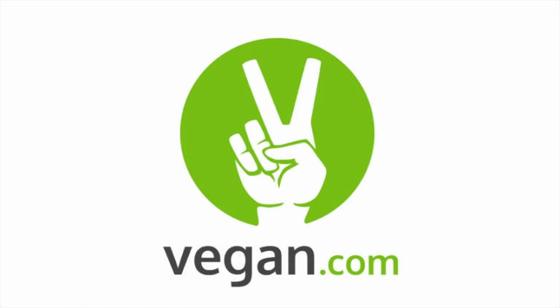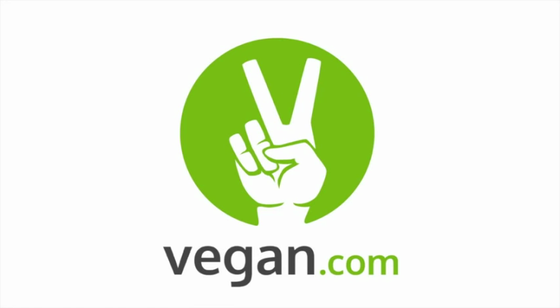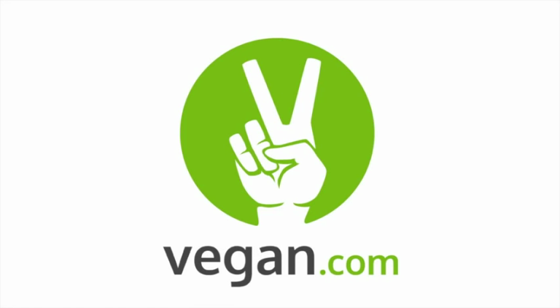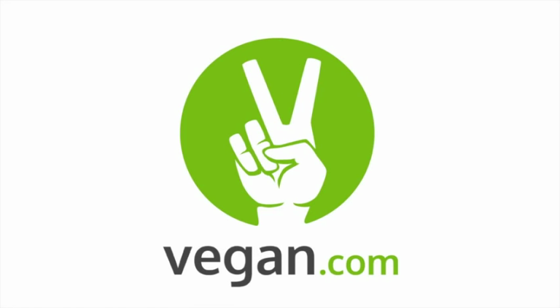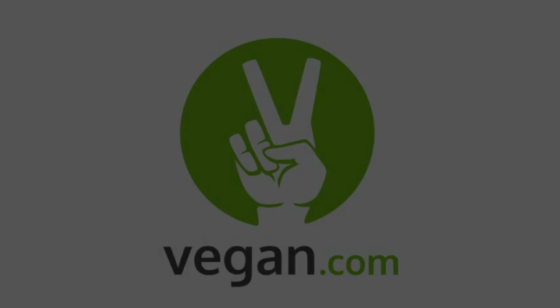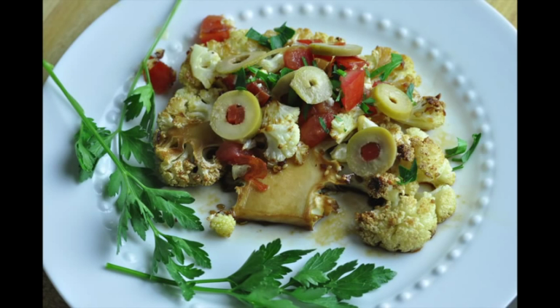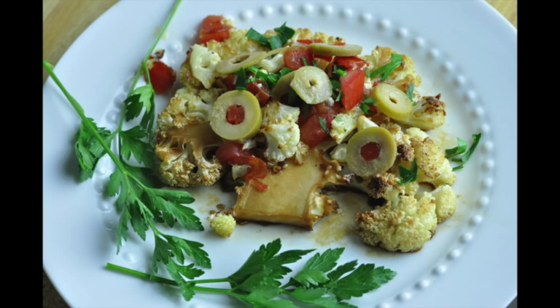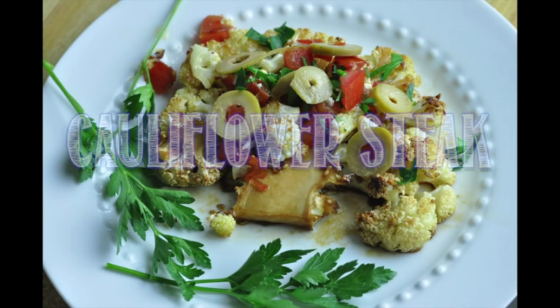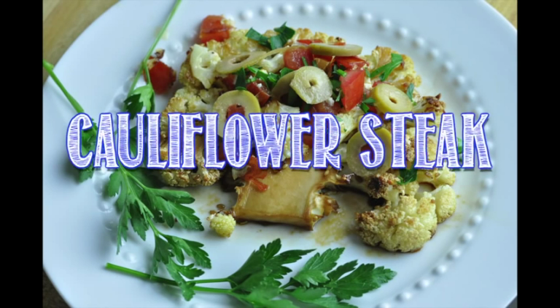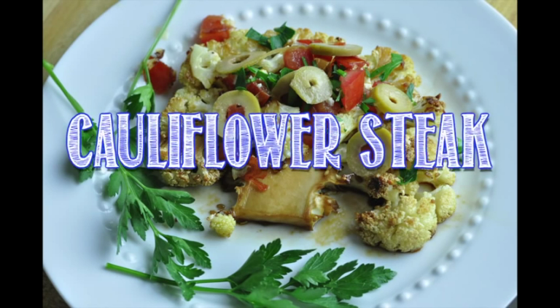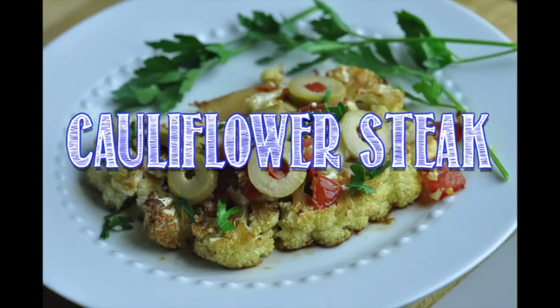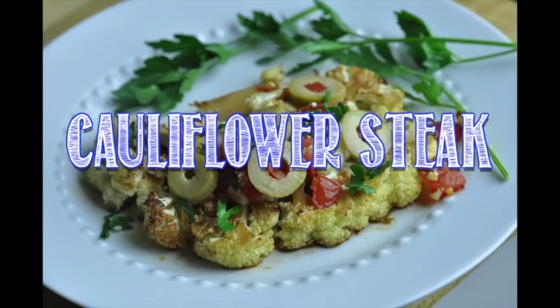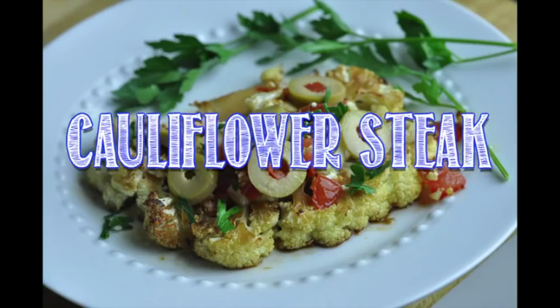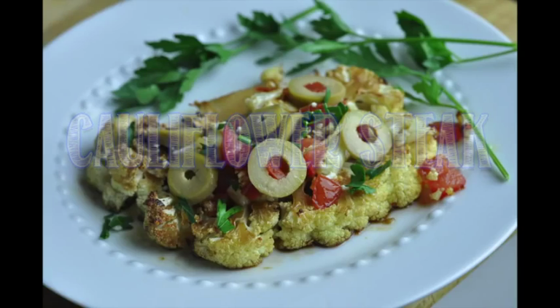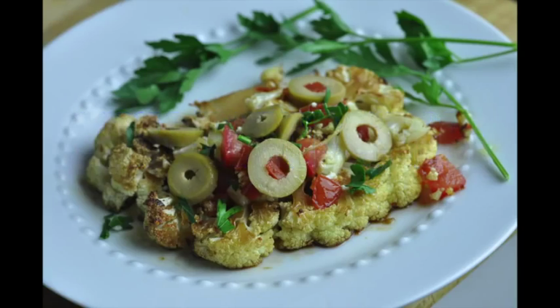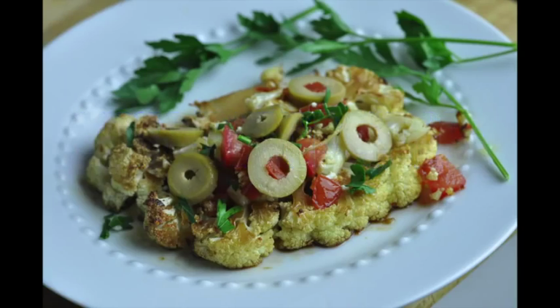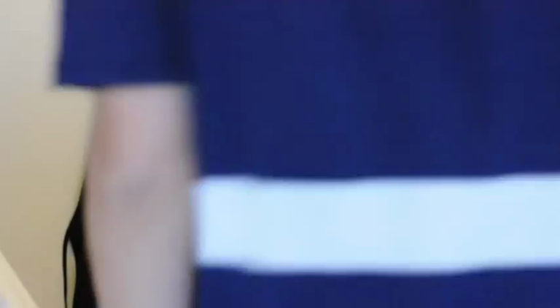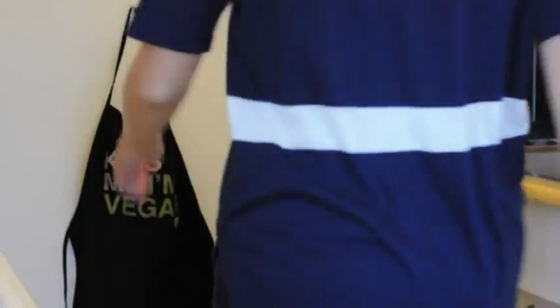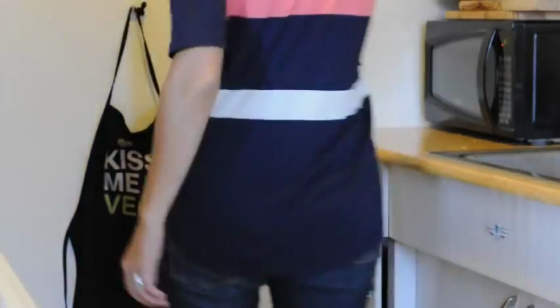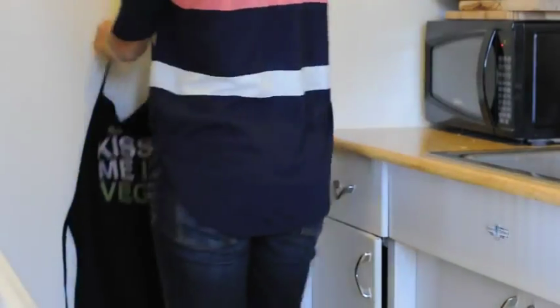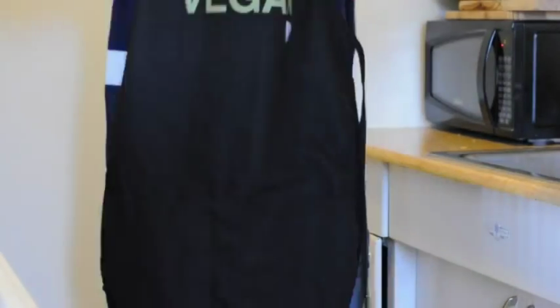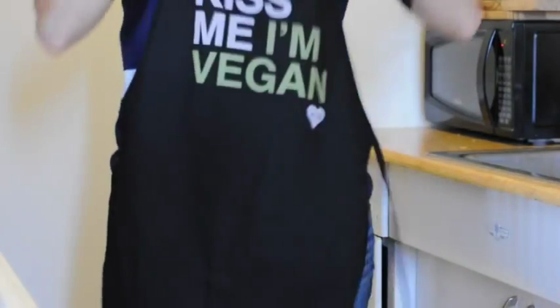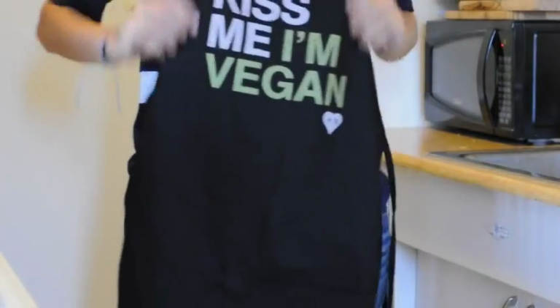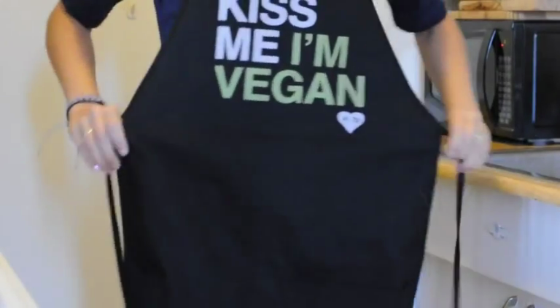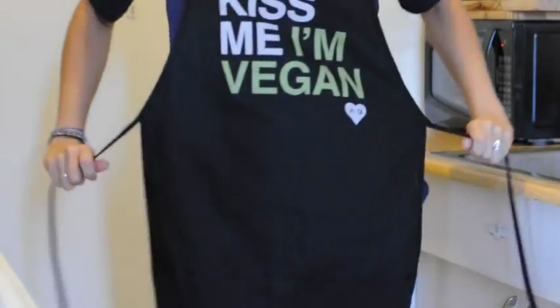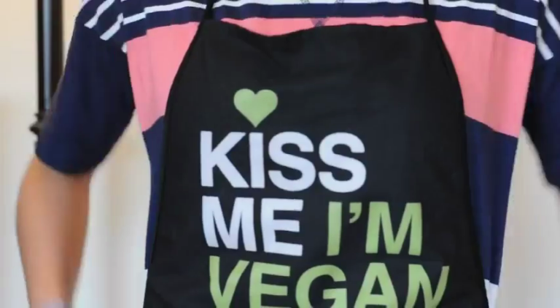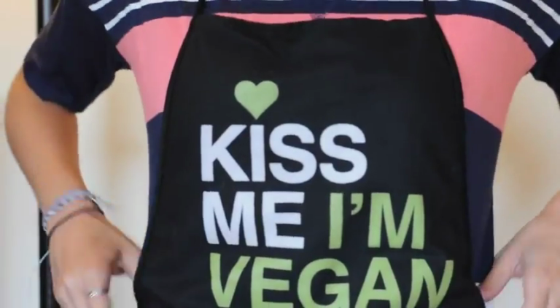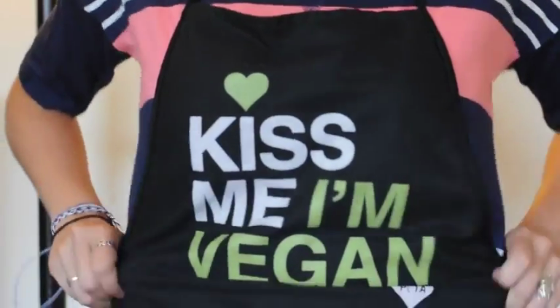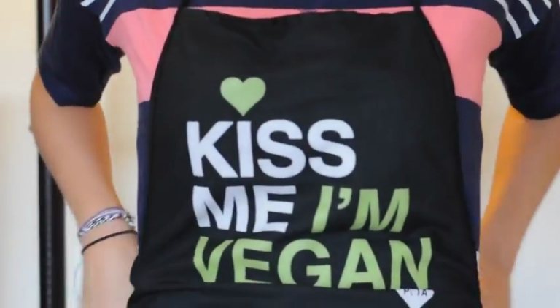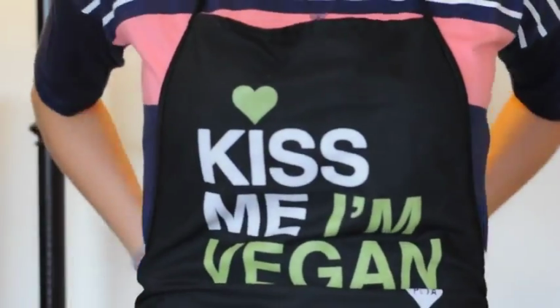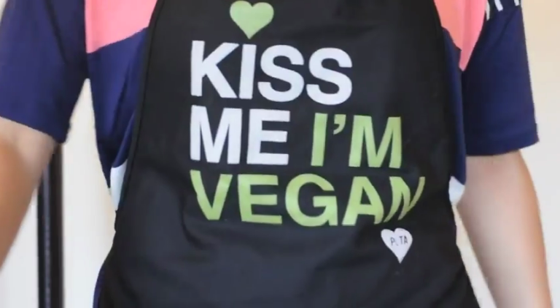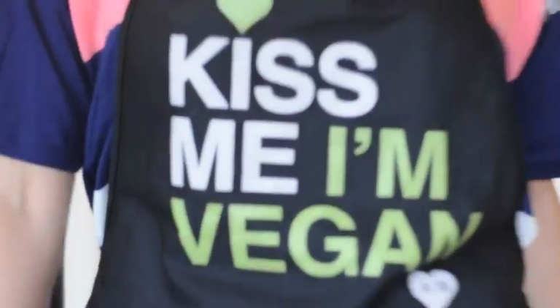Hi everyone! This is Michelle for vegan.com and today I'm going to show you how to make cauliflower steak. It is so delicious, pretty easy to make, and a much healthier version of your traditional steak.